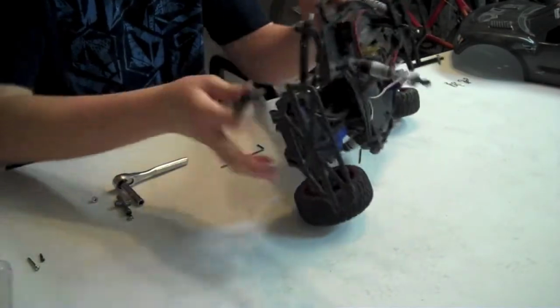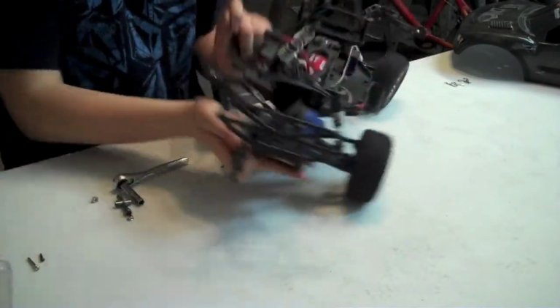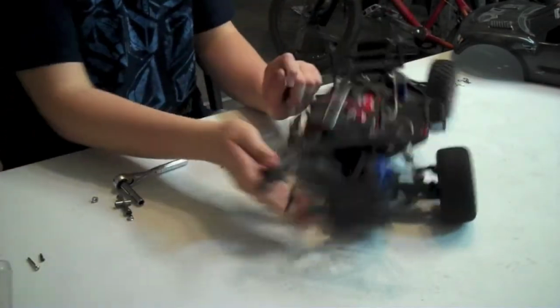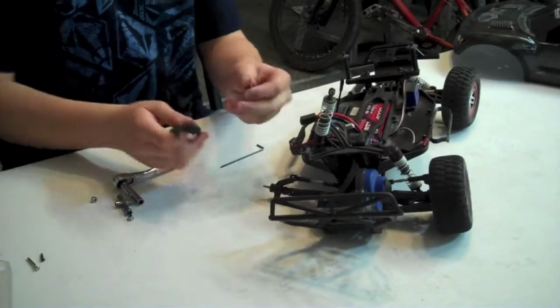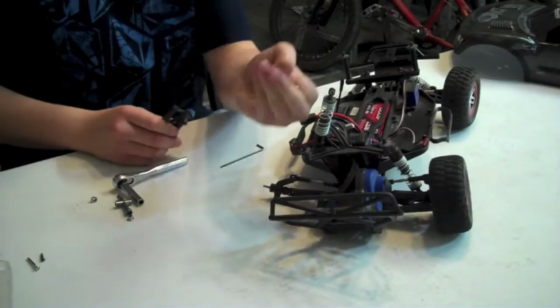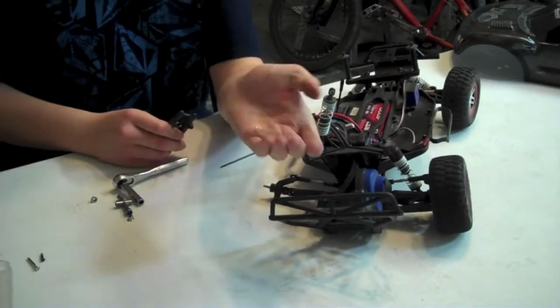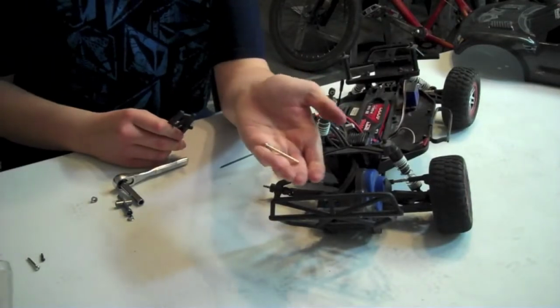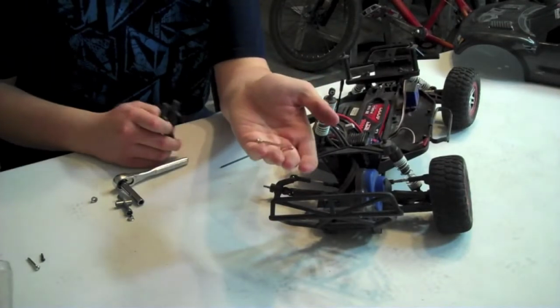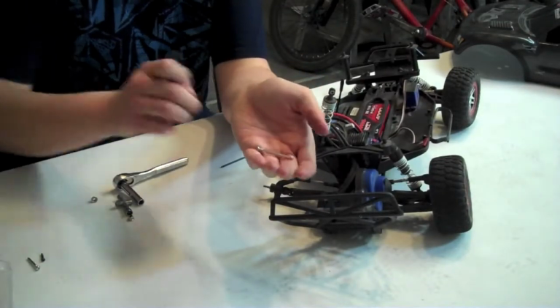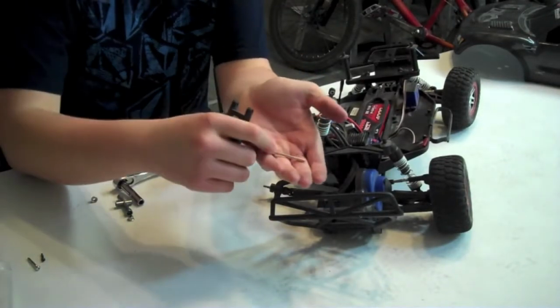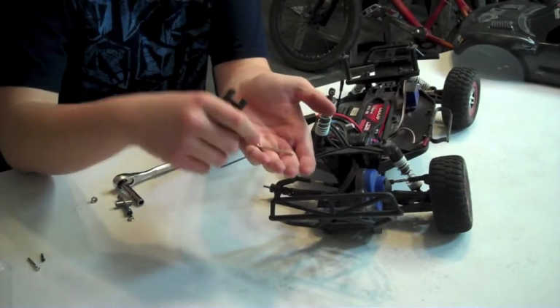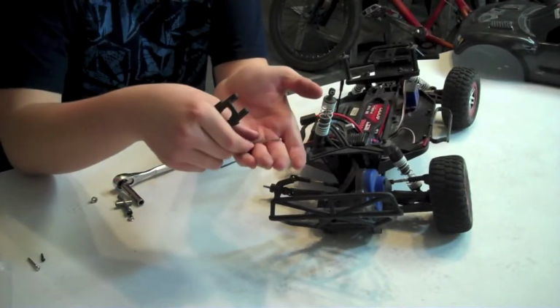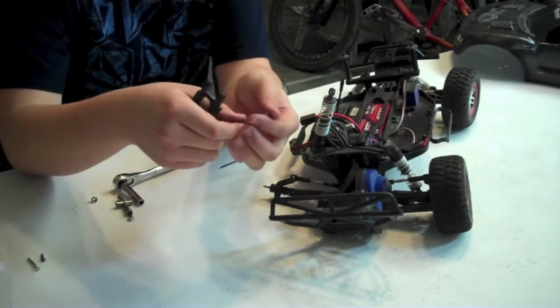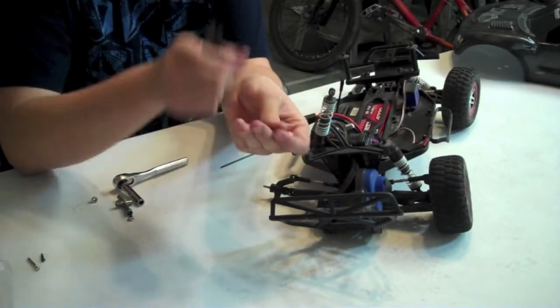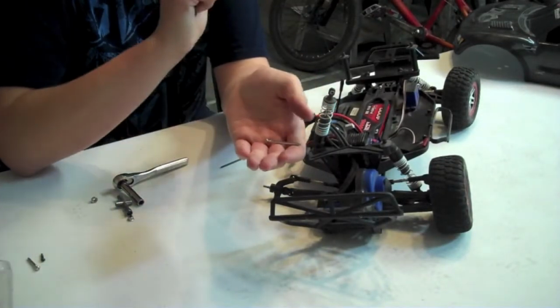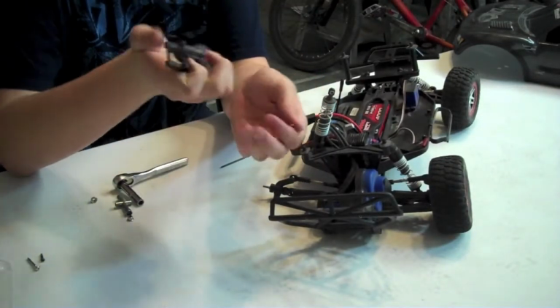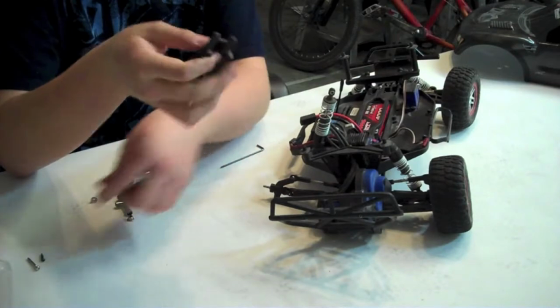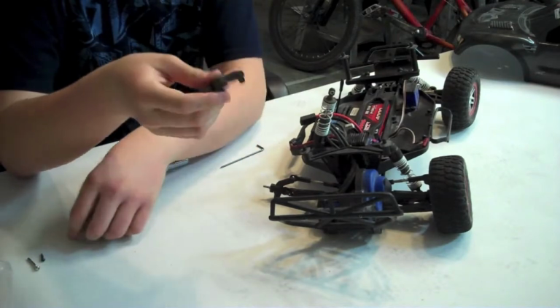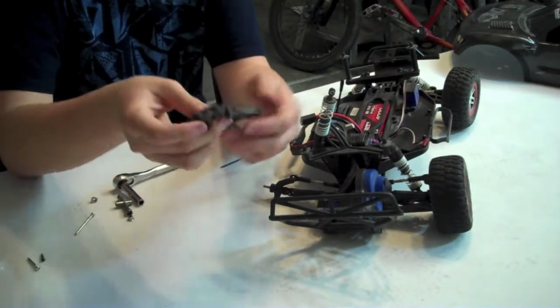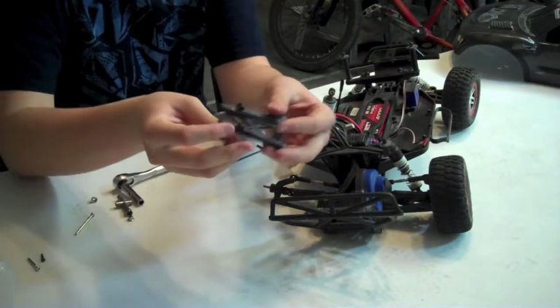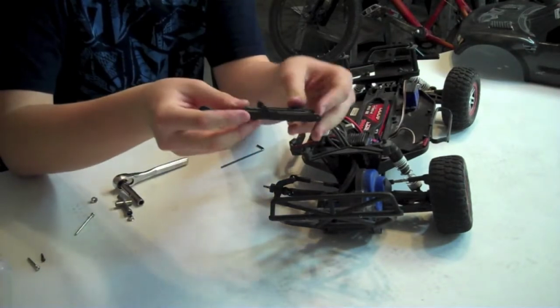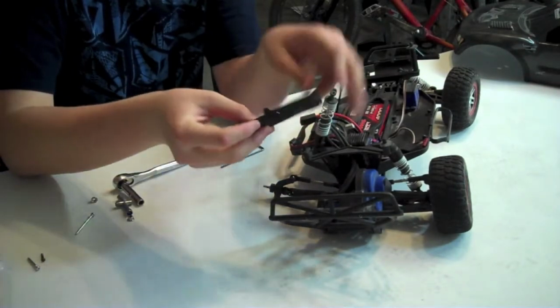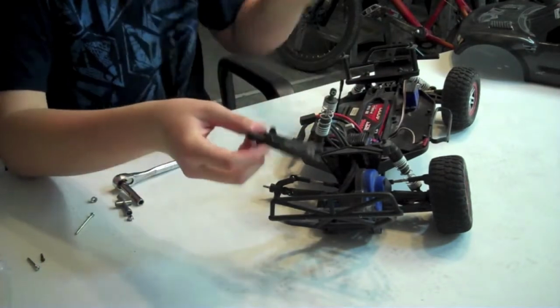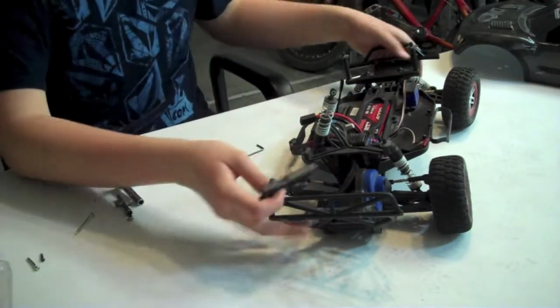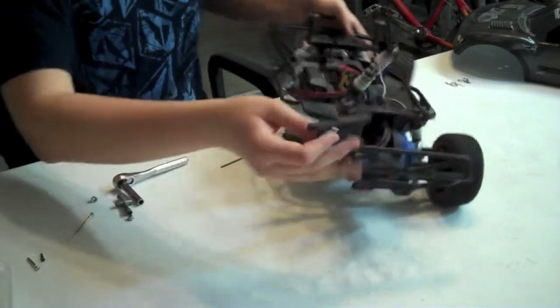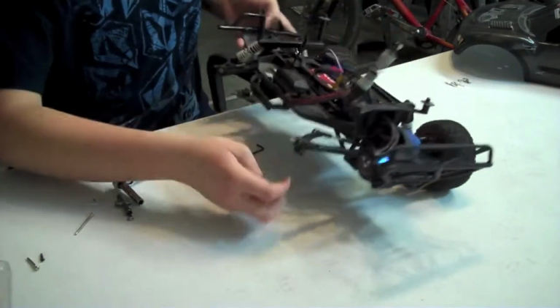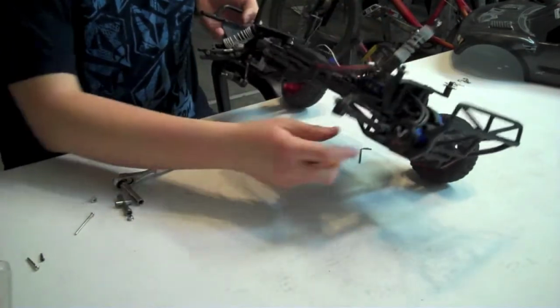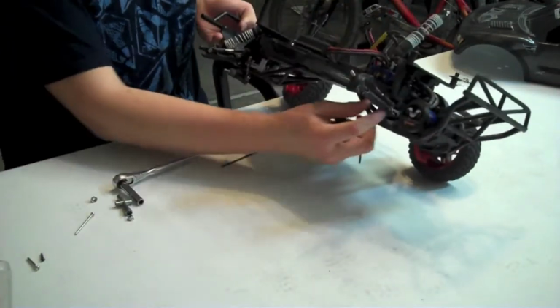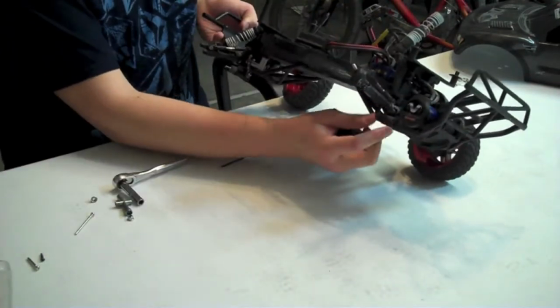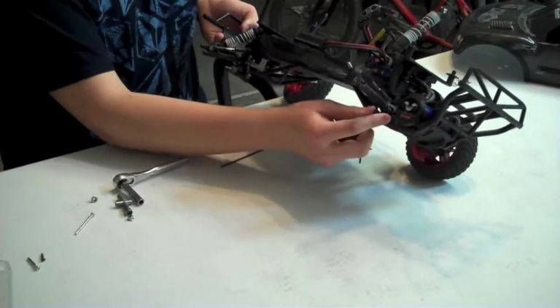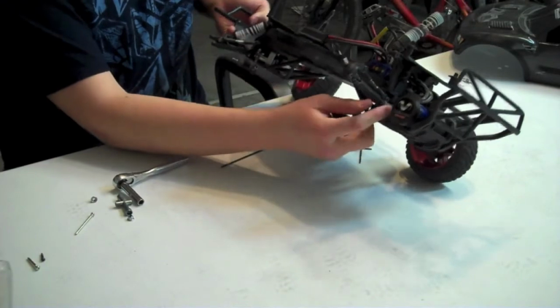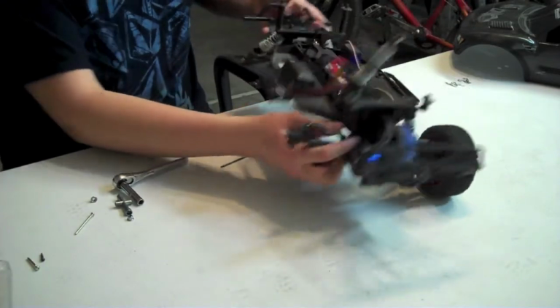Once you take that screw out — it is a very long screw, it's threaded at the top like the other silver one, just a lot longer — that's the only thing holding in this rear A-arm. And you can see now there's no rear A-arm here.